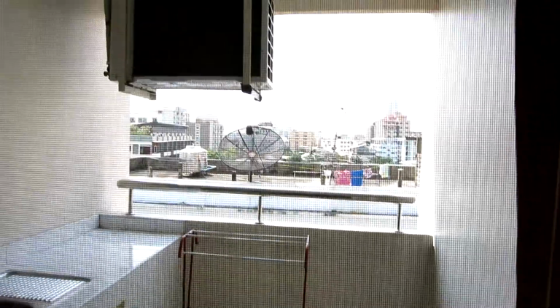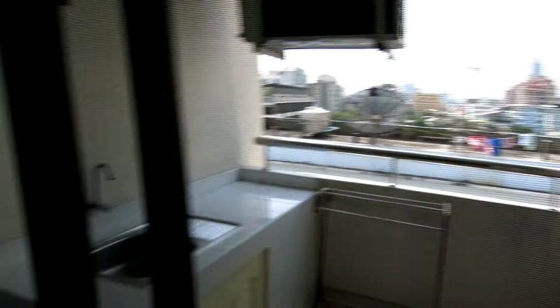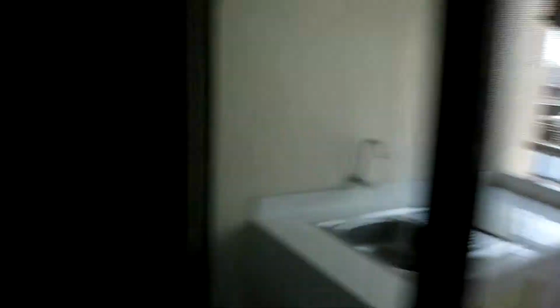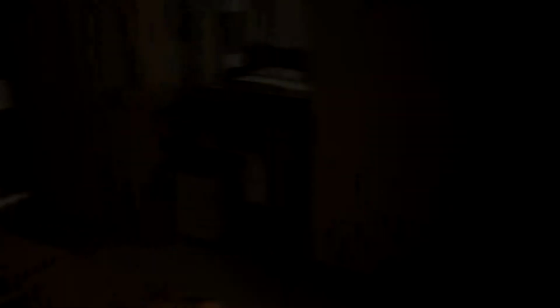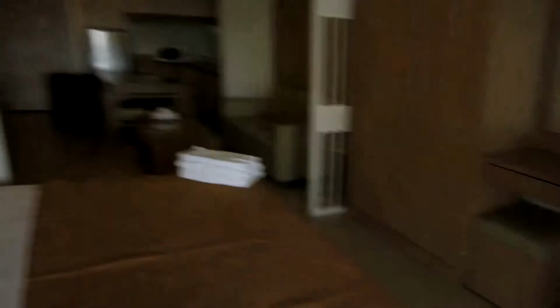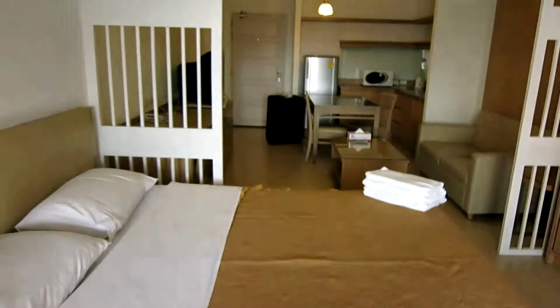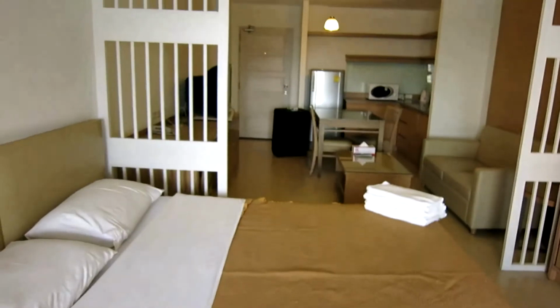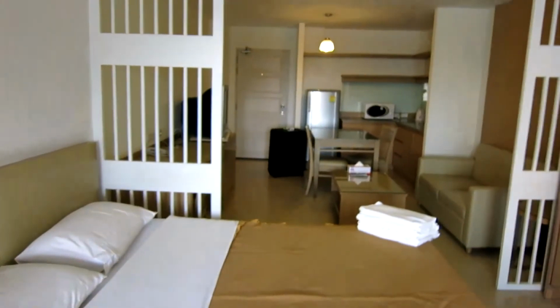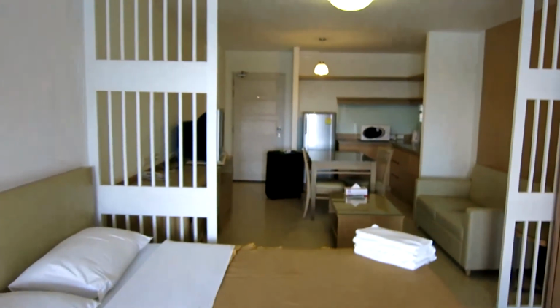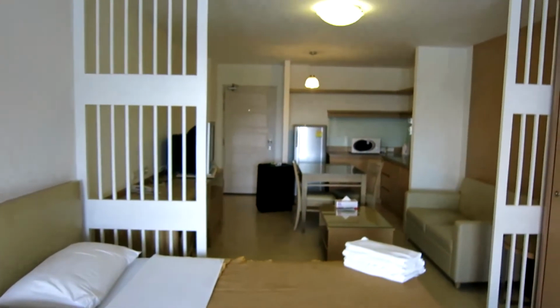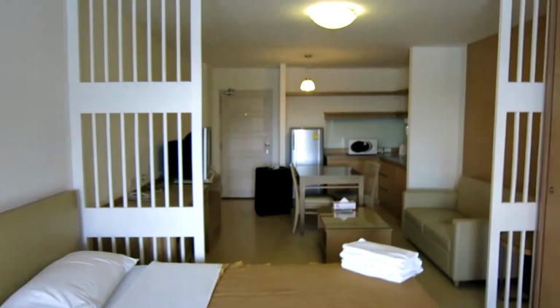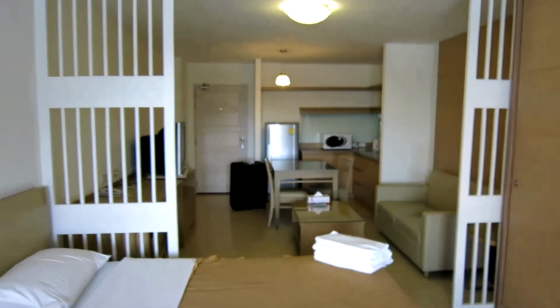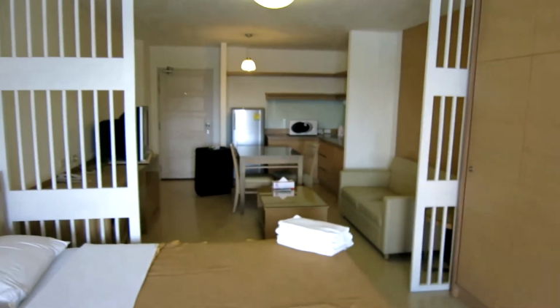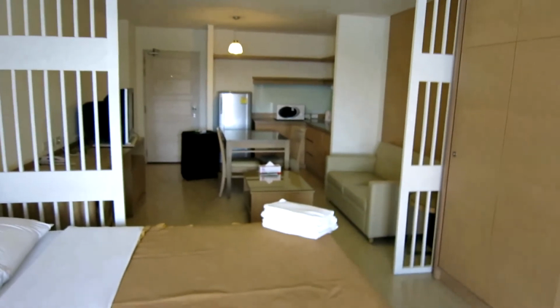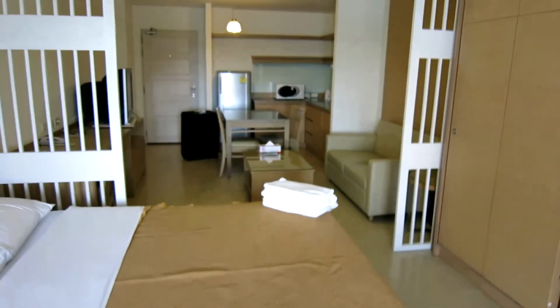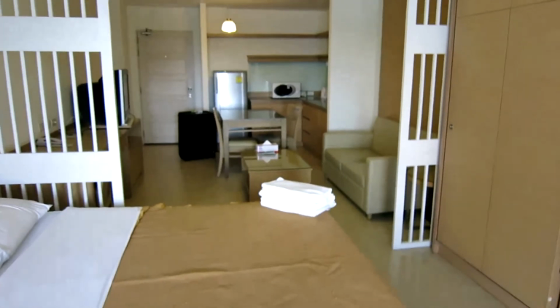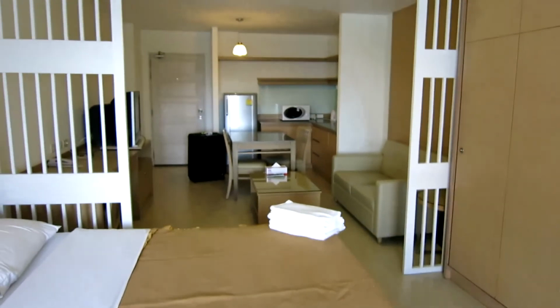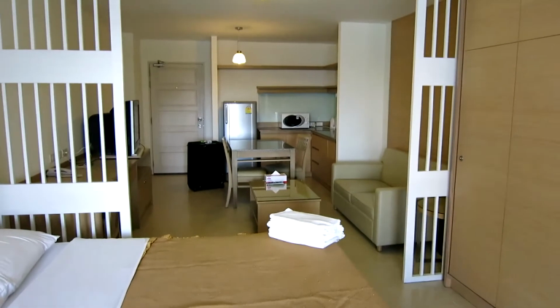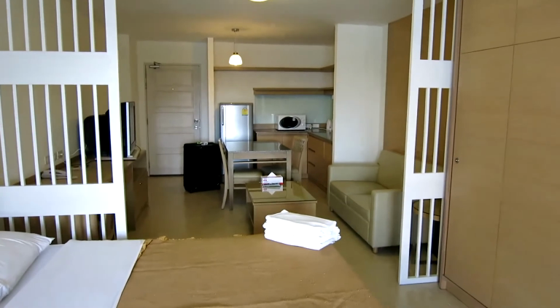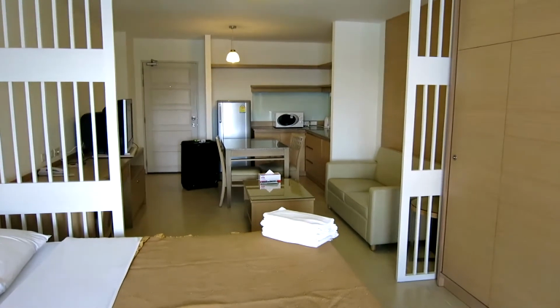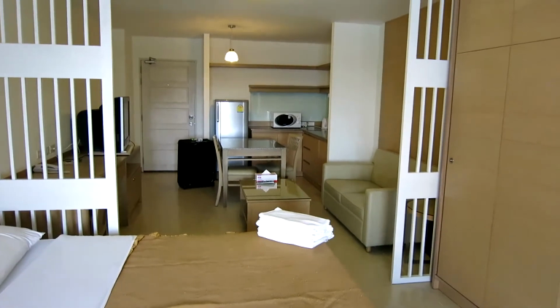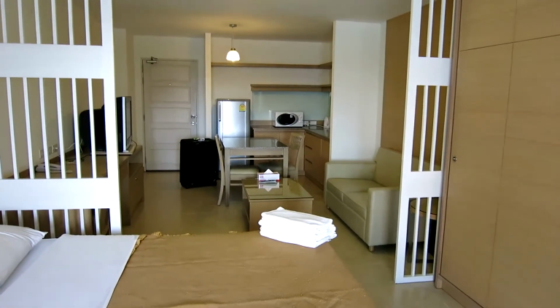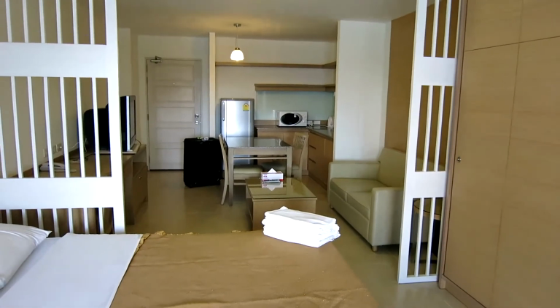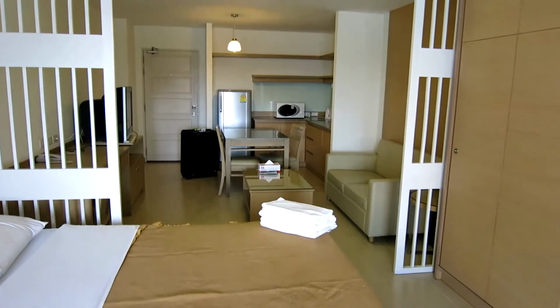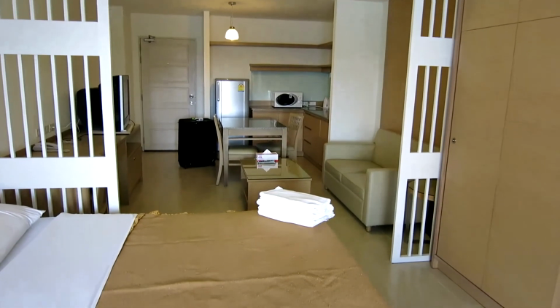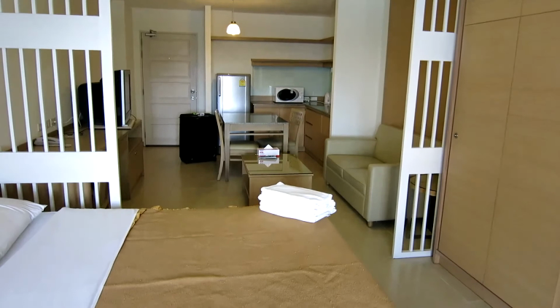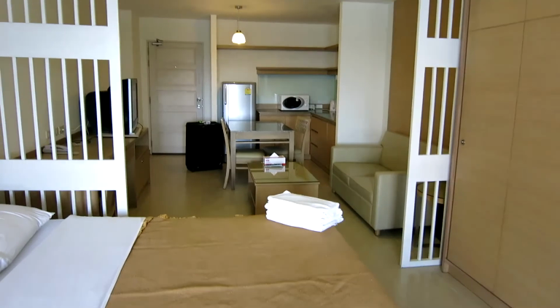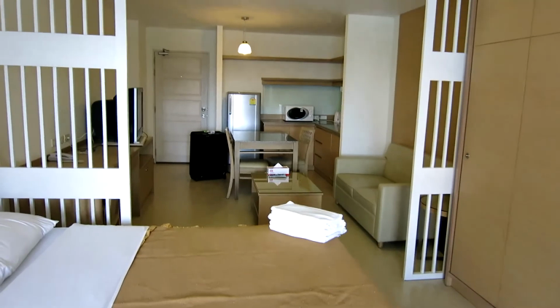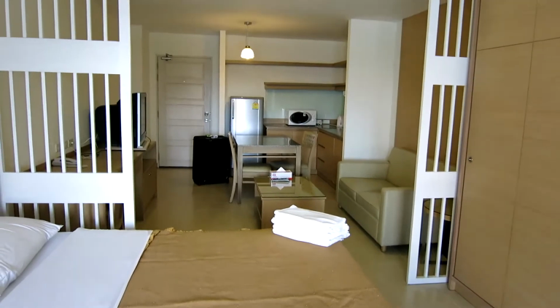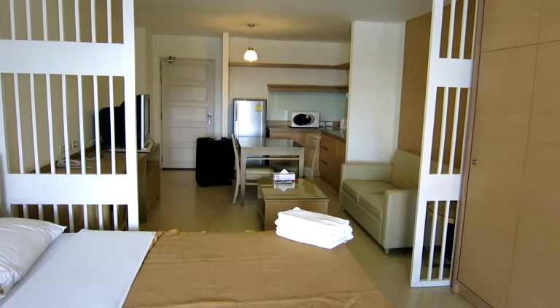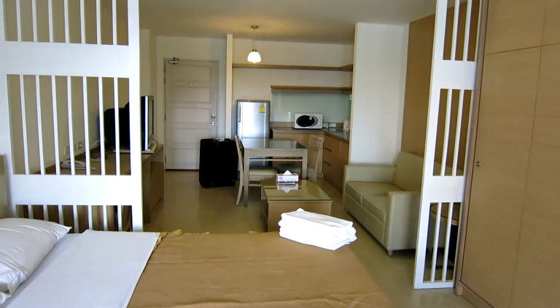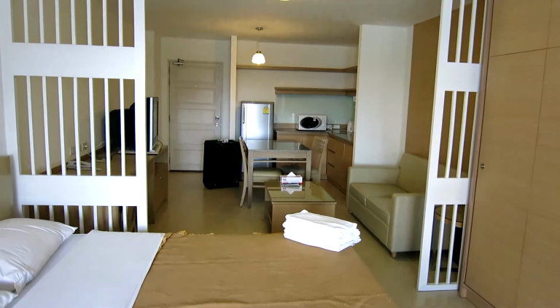So that is the Sitara place — just a quick look. 4,500 baht a week, serviced three times a week. The non-service price, I think, is a little bit cheaper.